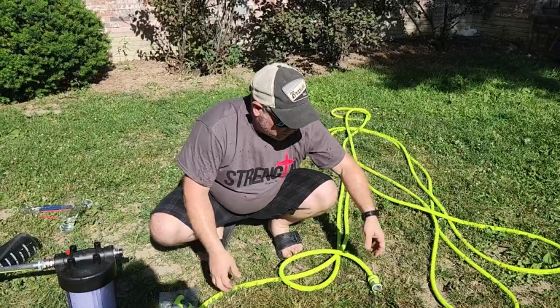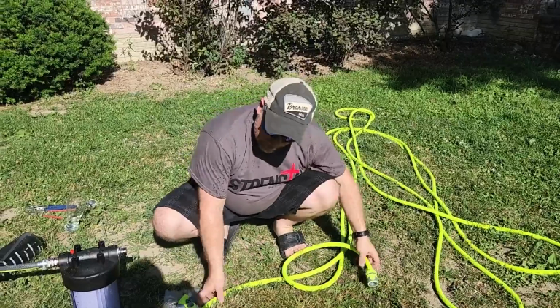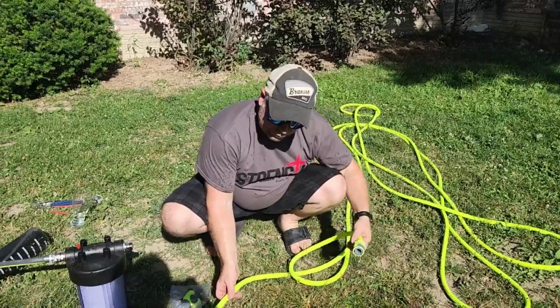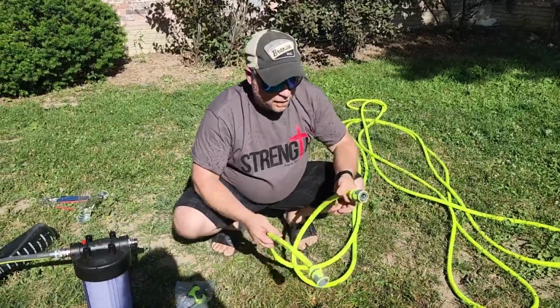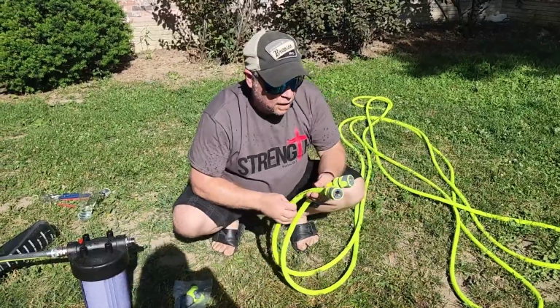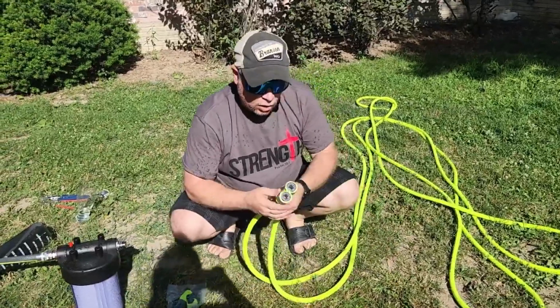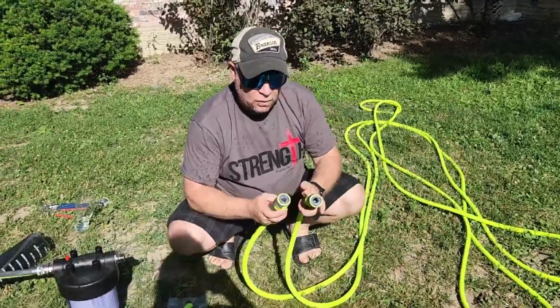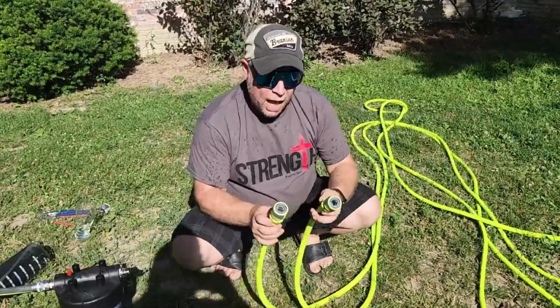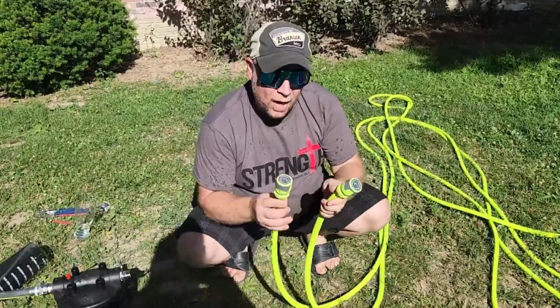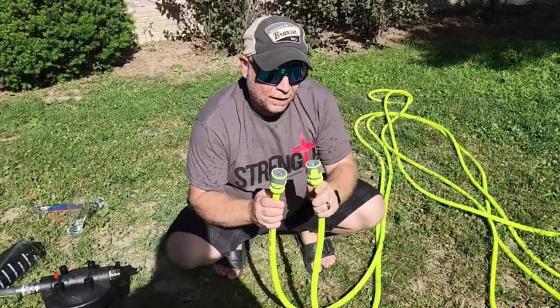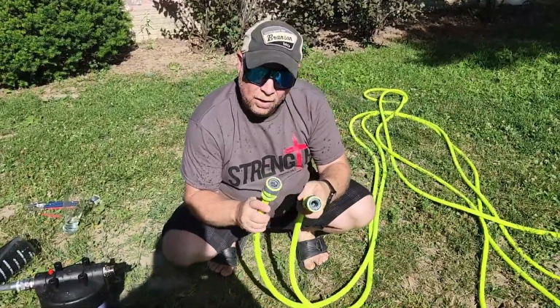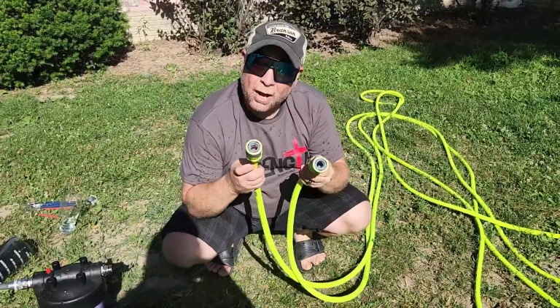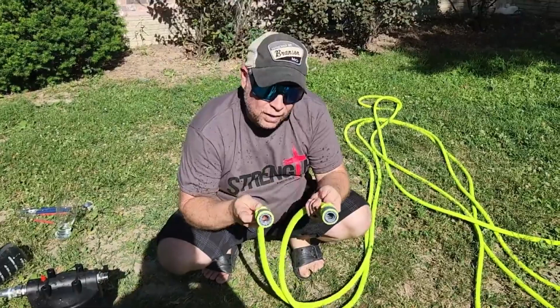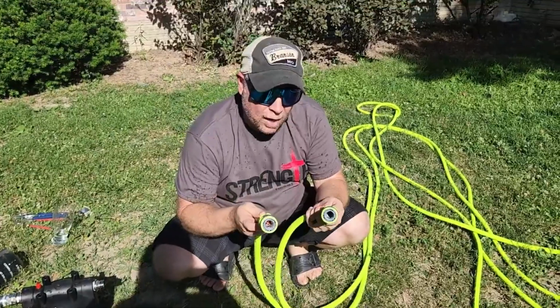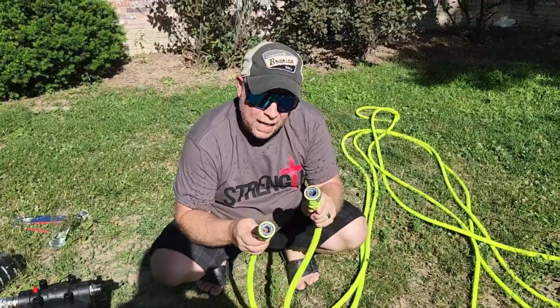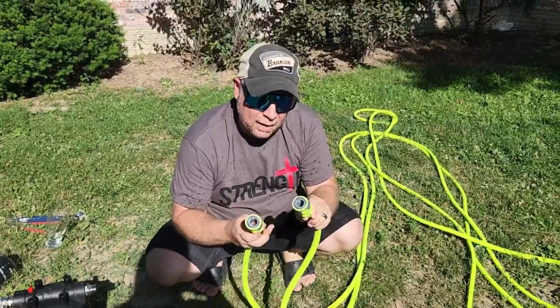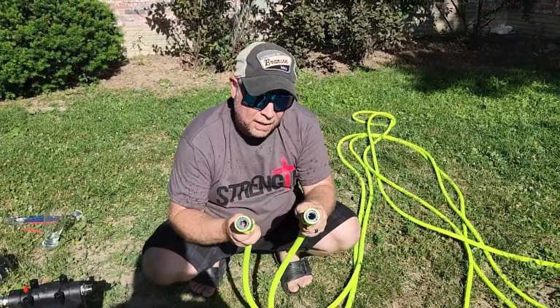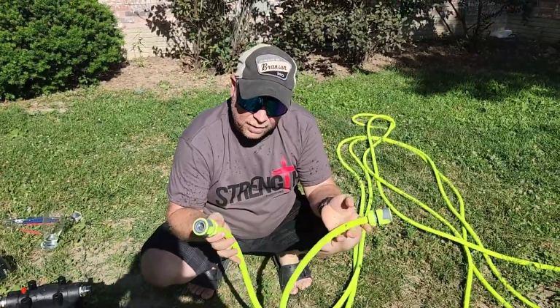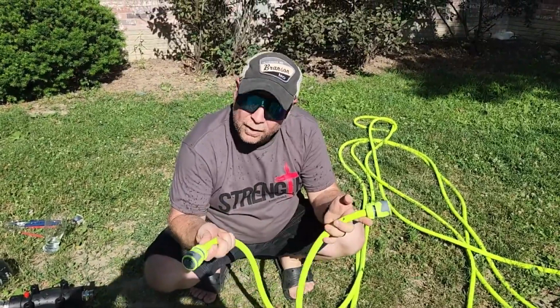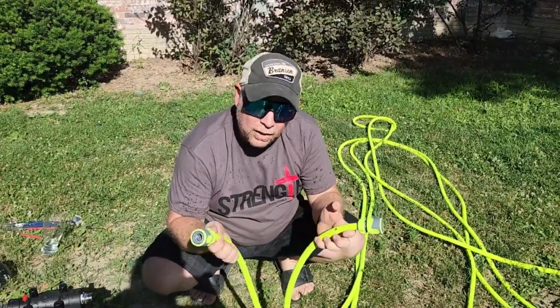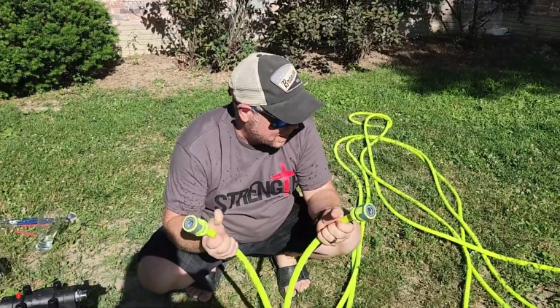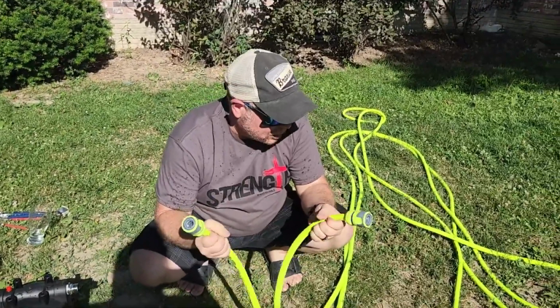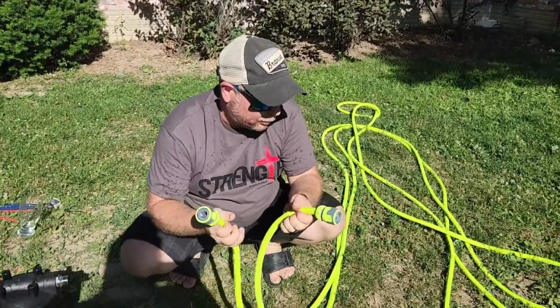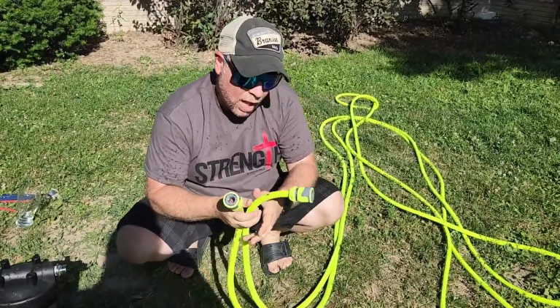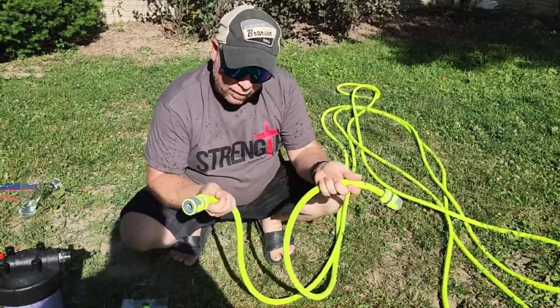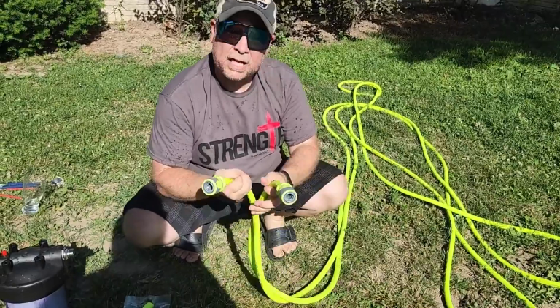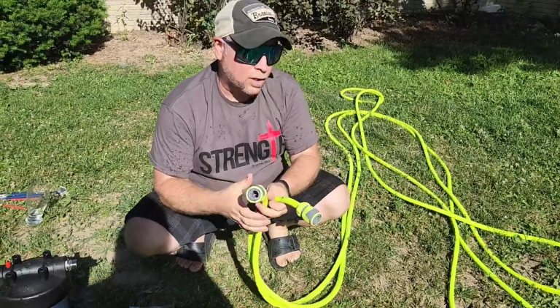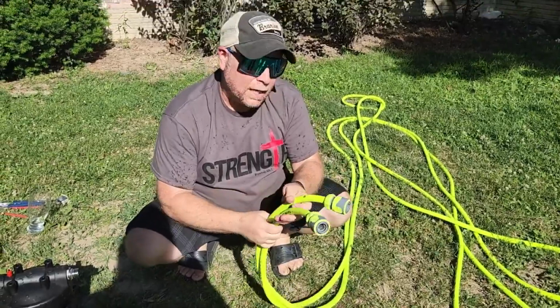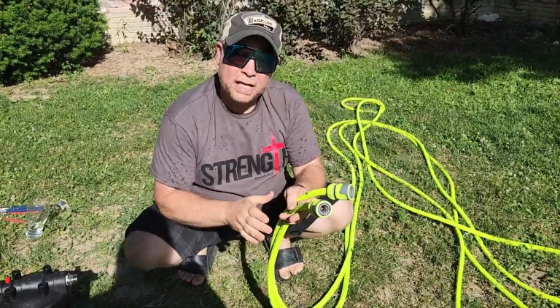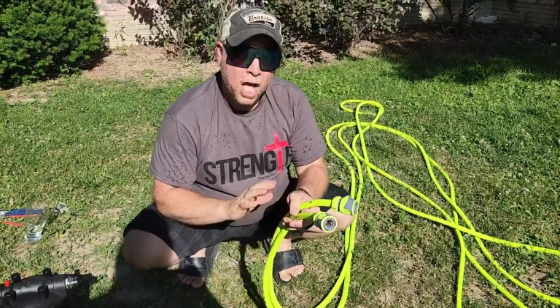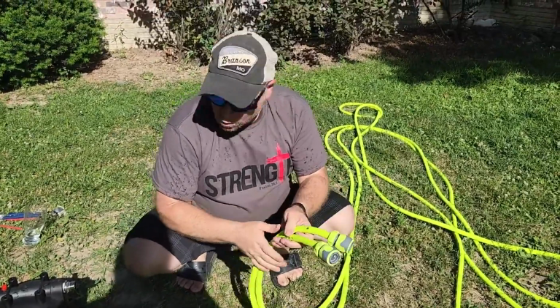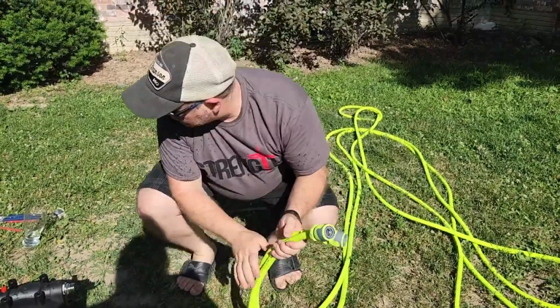I just picked up the Flexzilla garden hose and was really surprised at the appearance of it. First, it feels really good in the hand — got a good rubber feel, very flexible, going to wind up easy, no worries there.